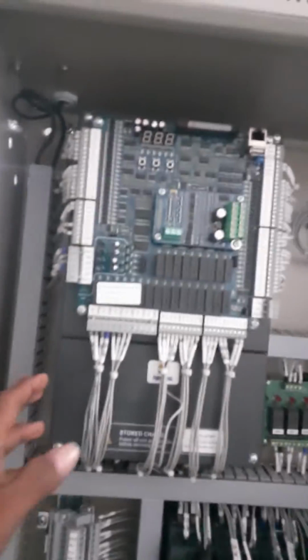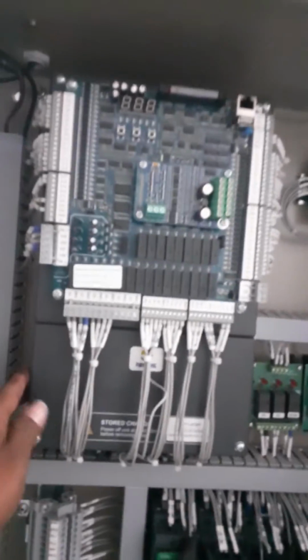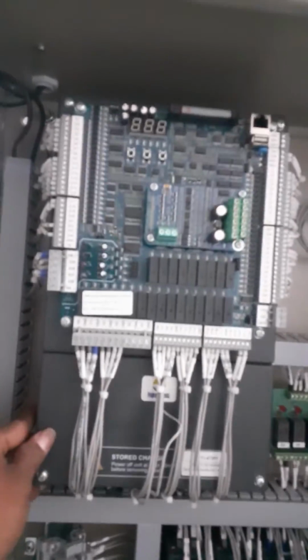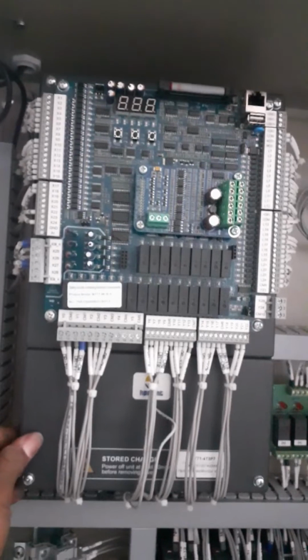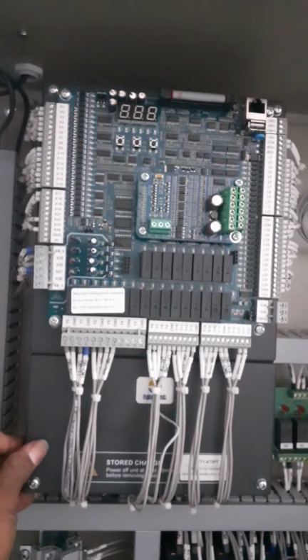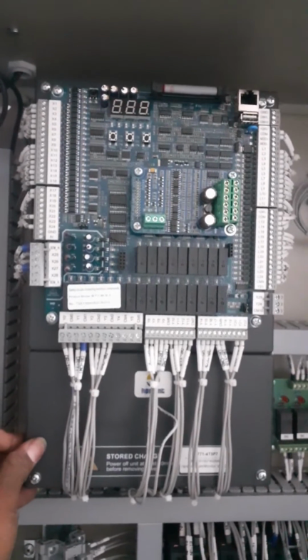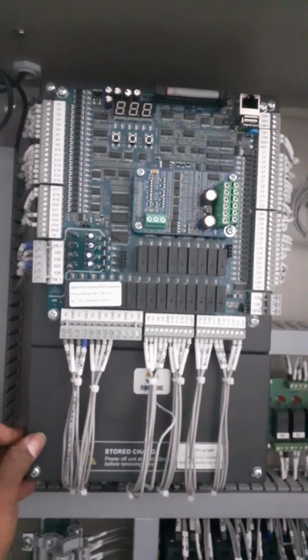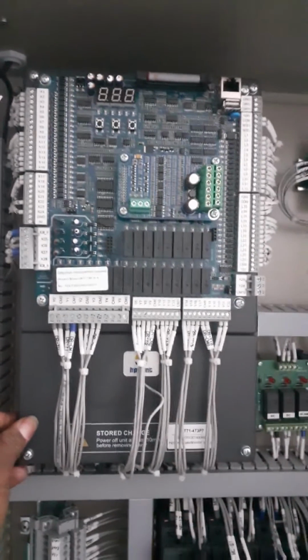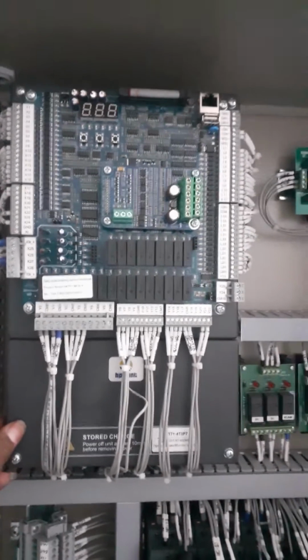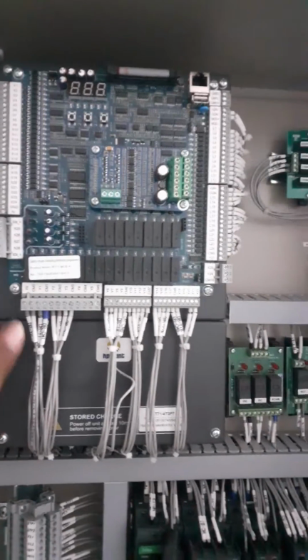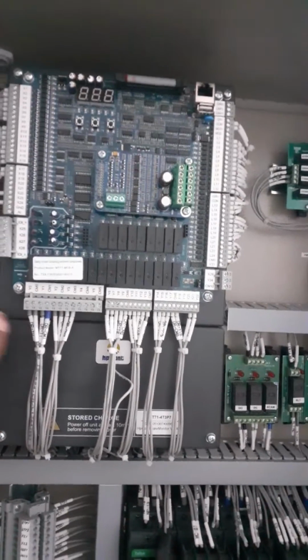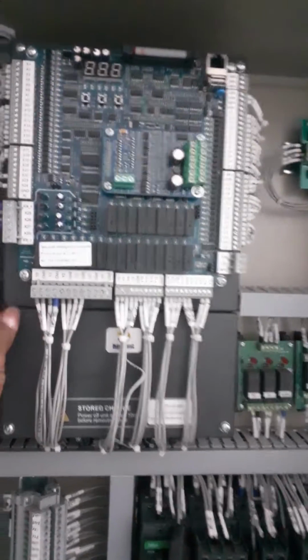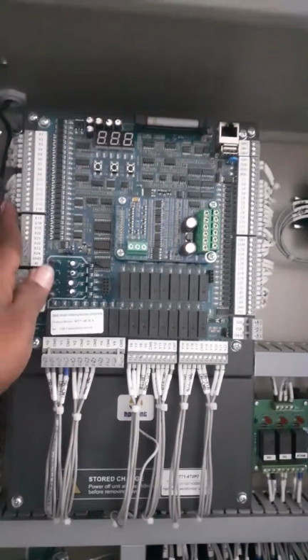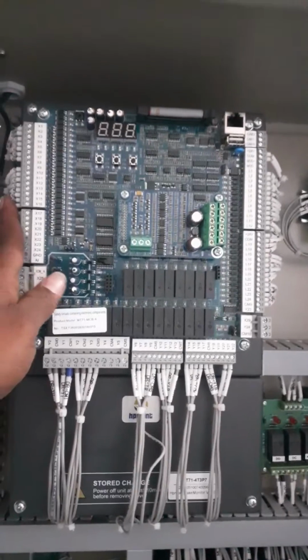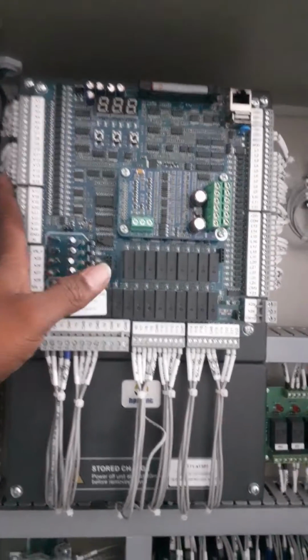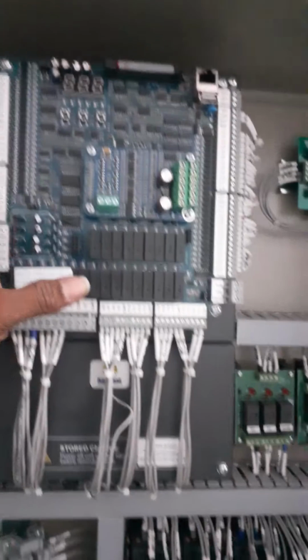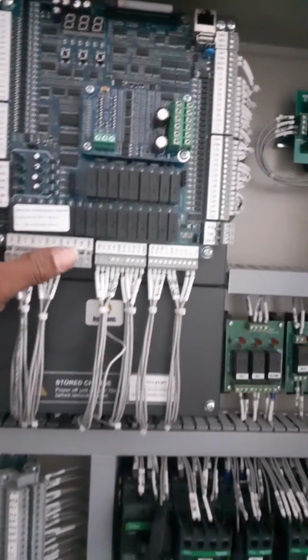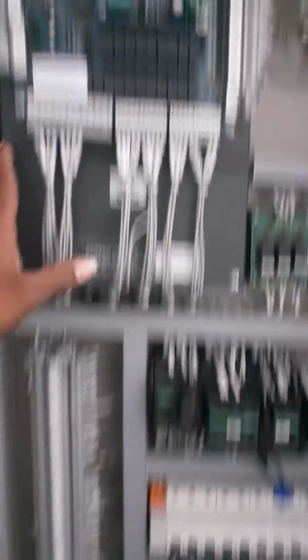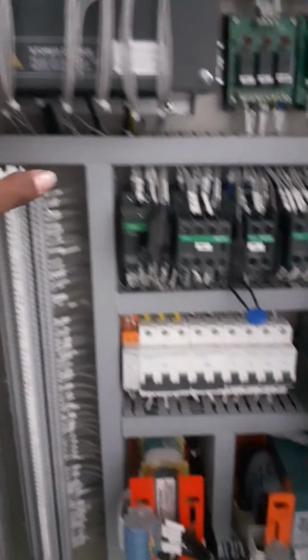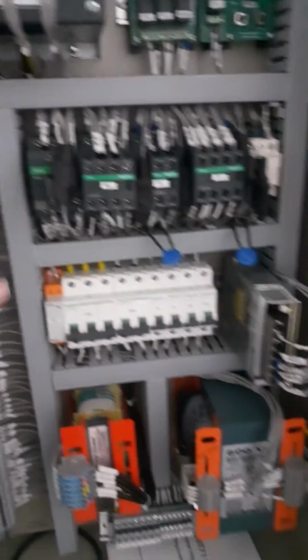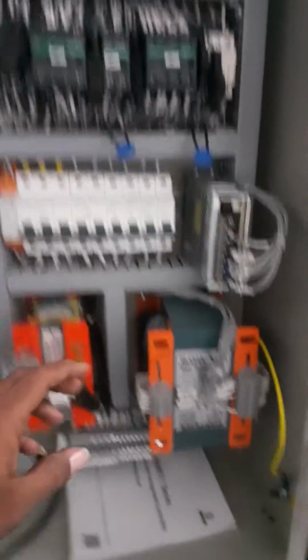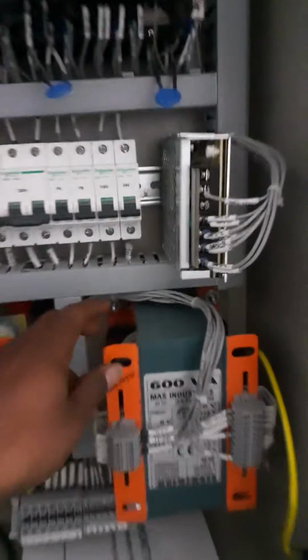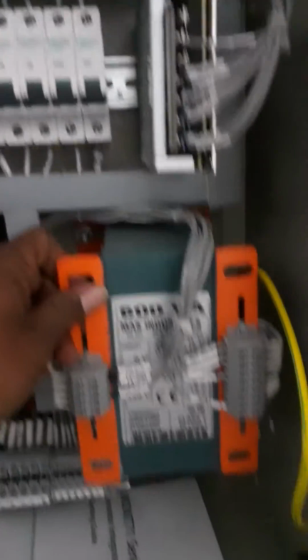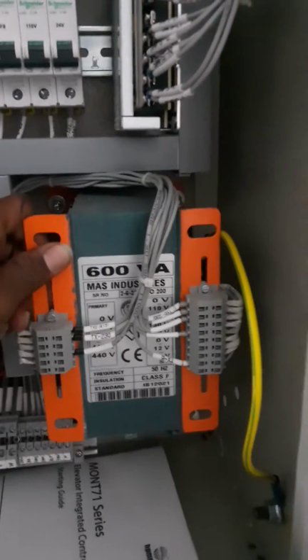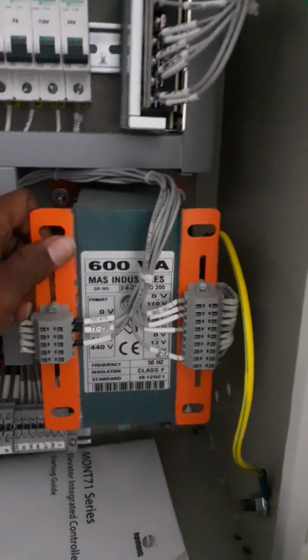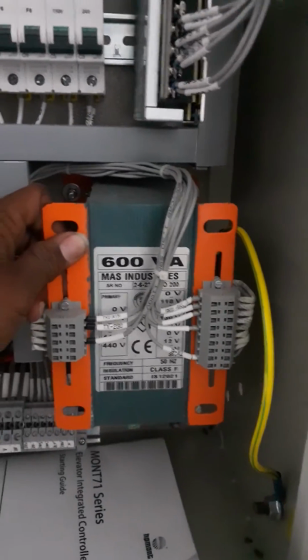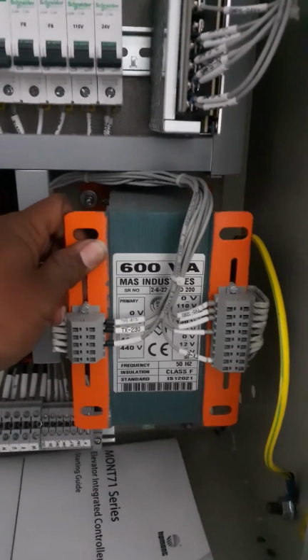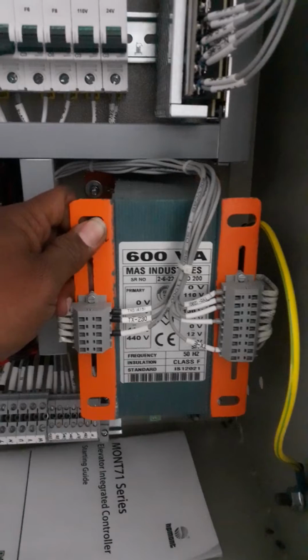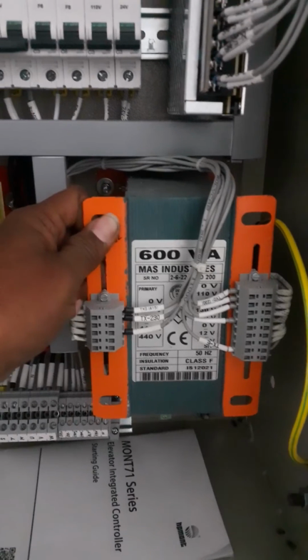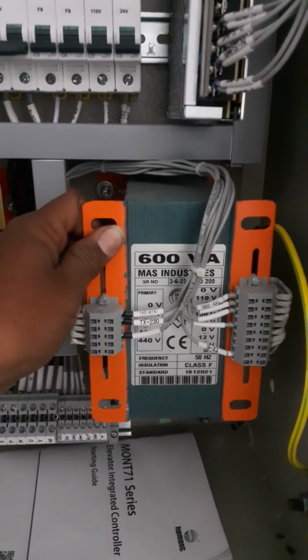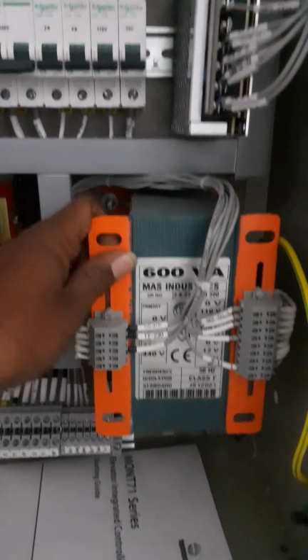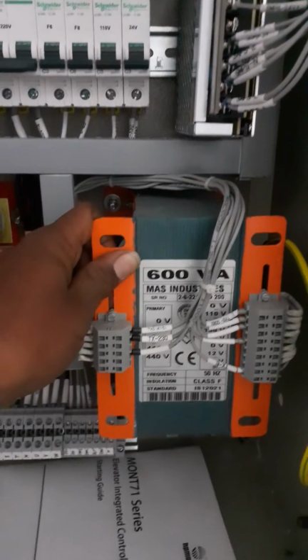Controller first — this is the drive. MT71, drive with motherboard, and we have 600 VA. 600 VA transformer. This is the isolation transformer.